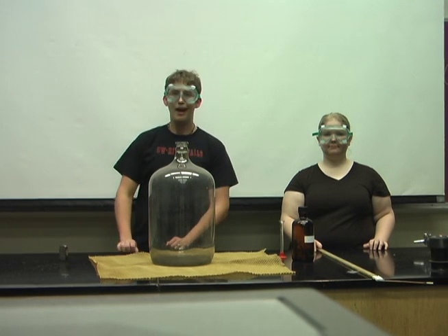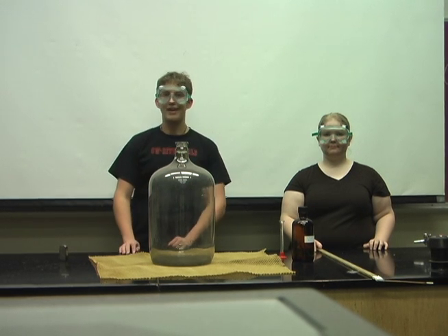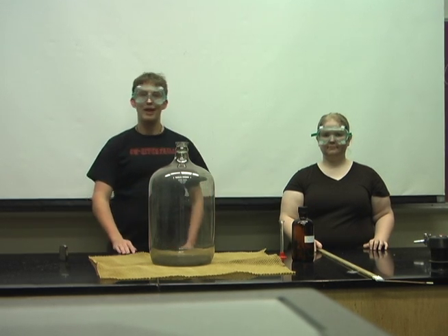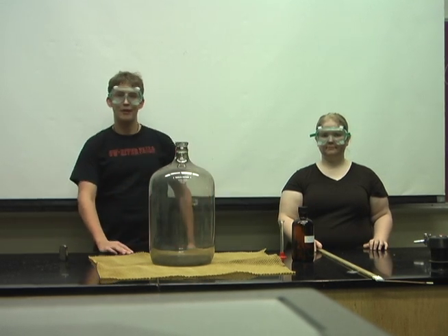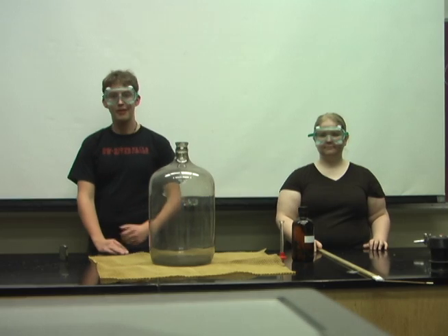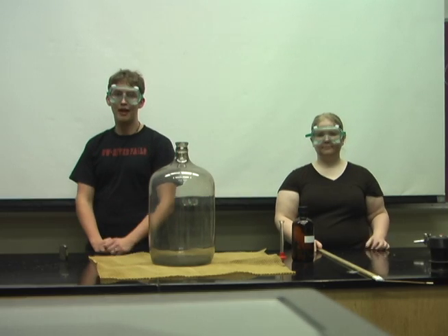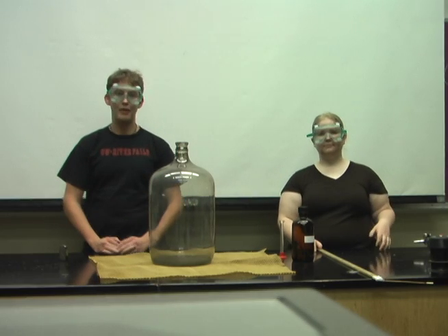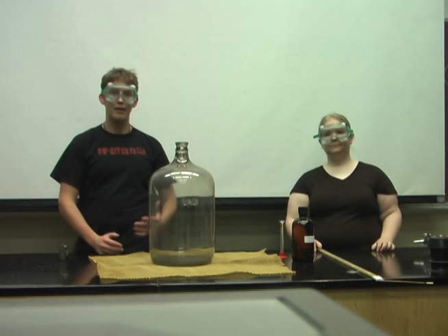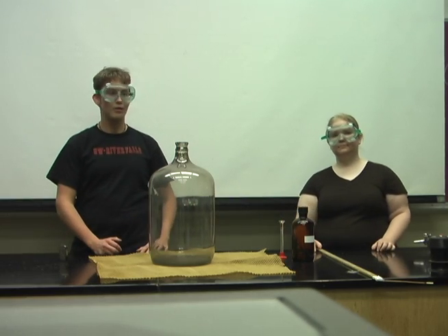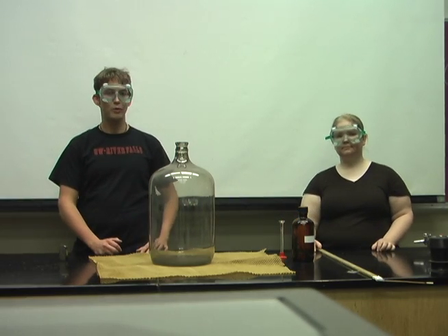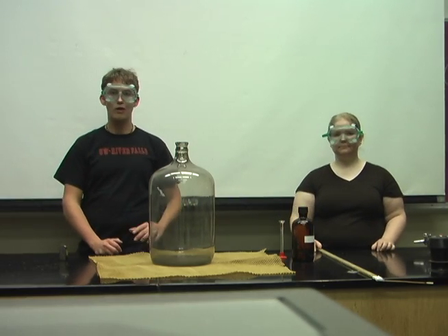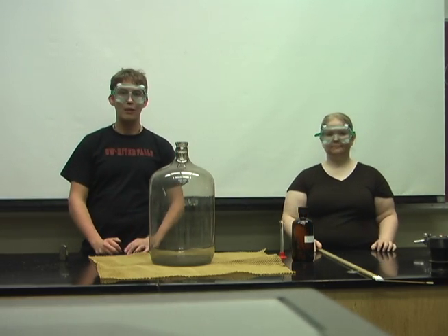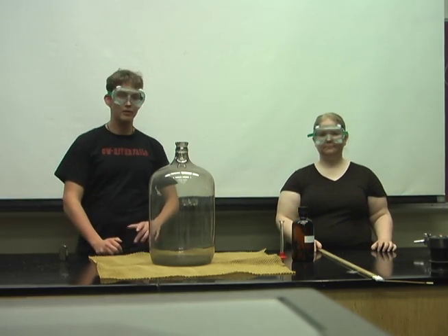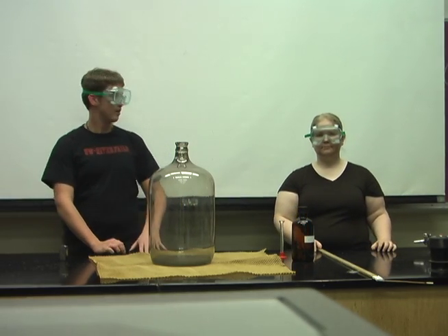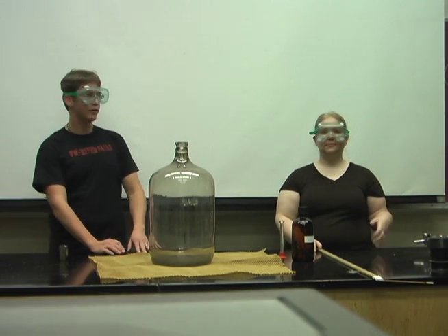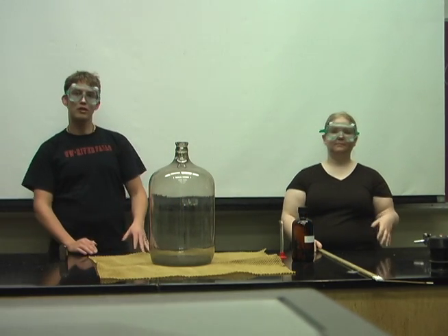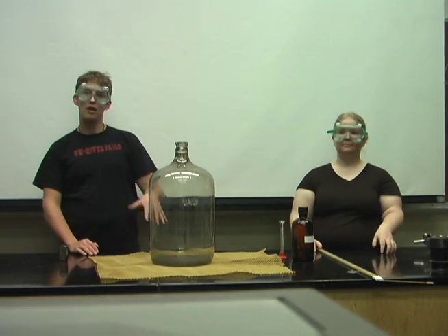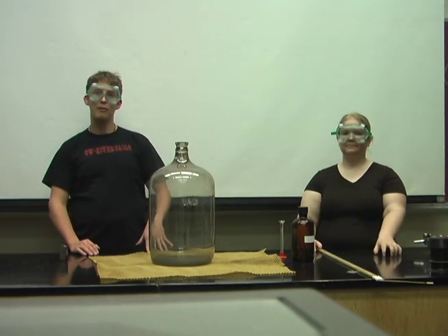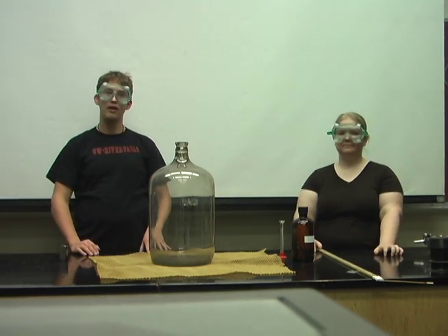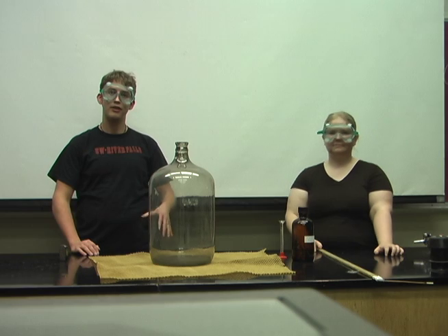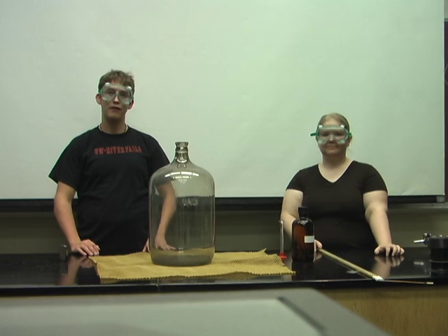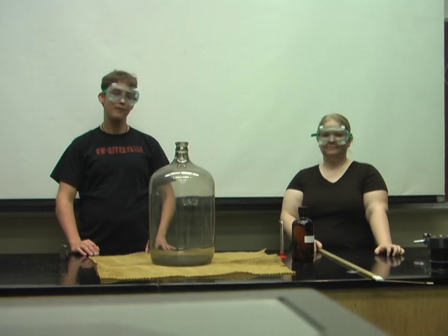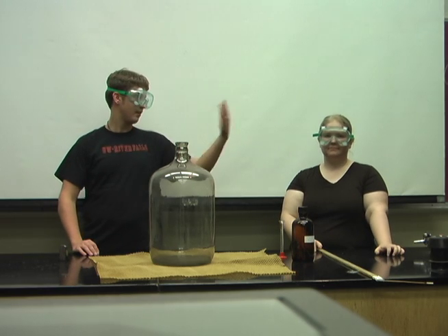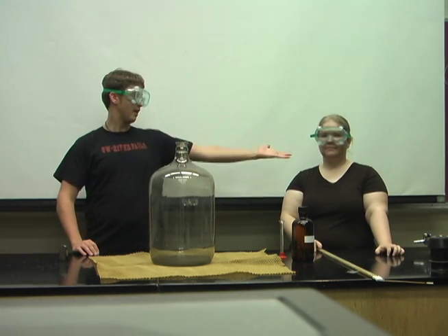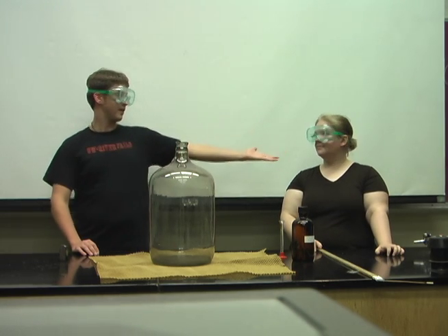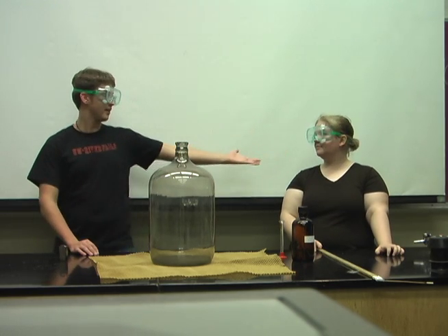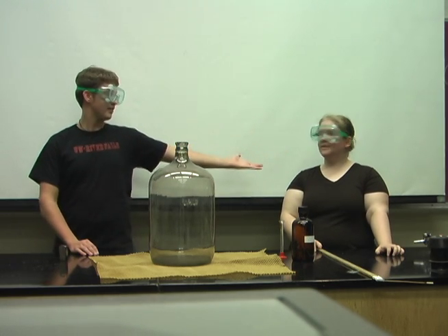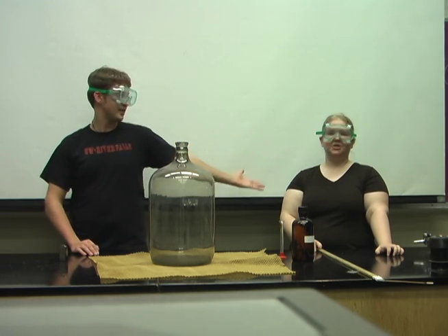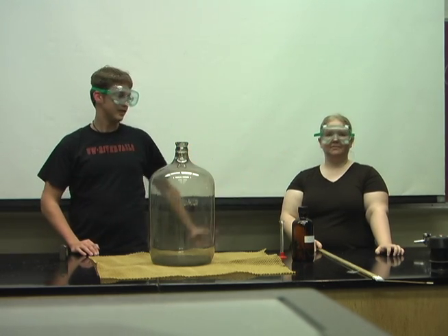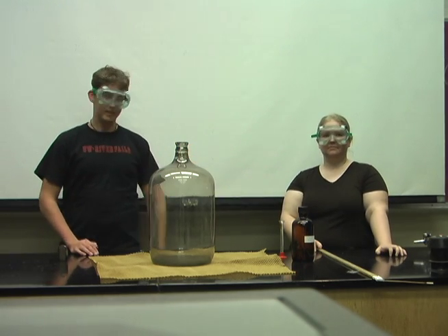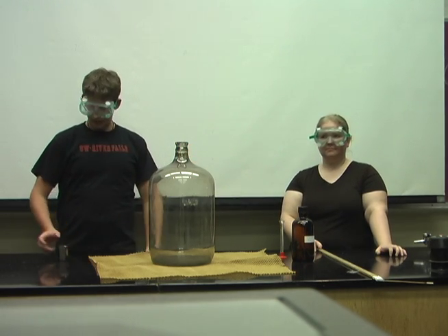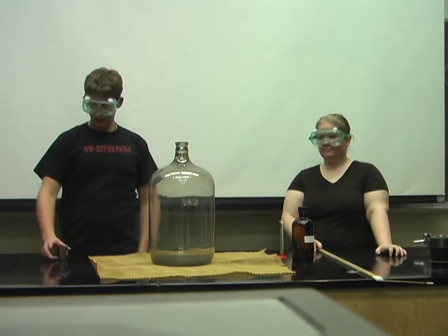Hi, my name is Eric Serum and I am here today with our UWRF Chem Demons. We are going to do a little demo today called Jug of Fire. And my assistant is Alicia. All right.